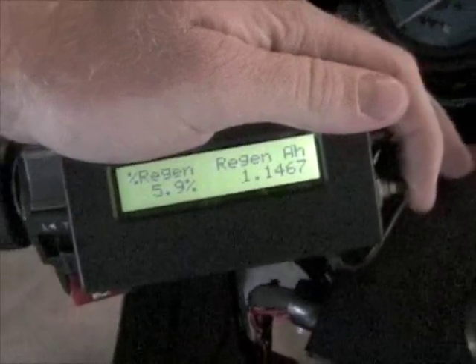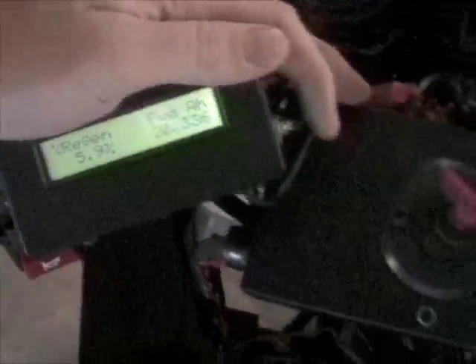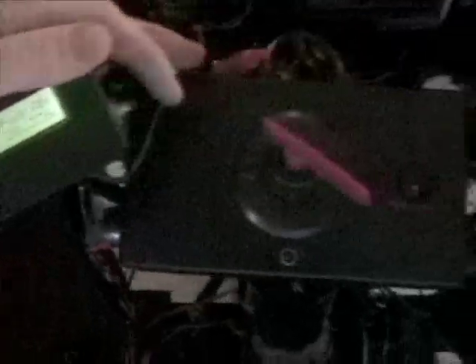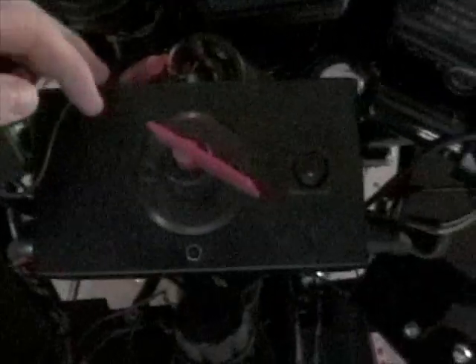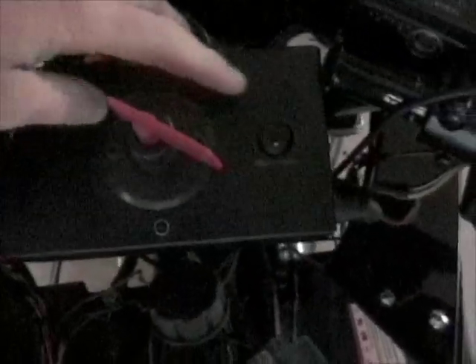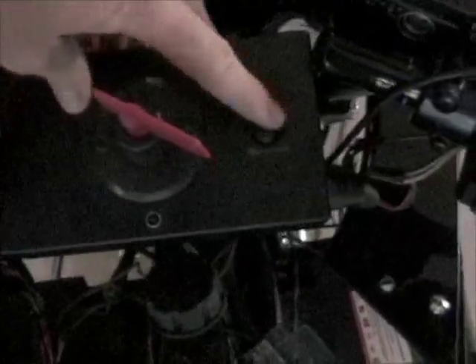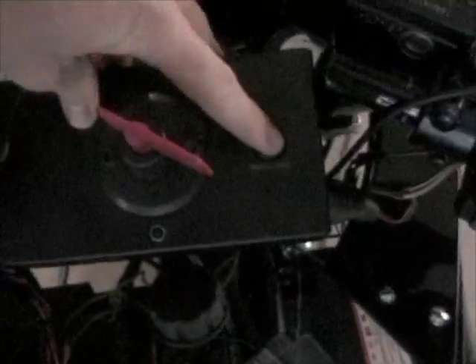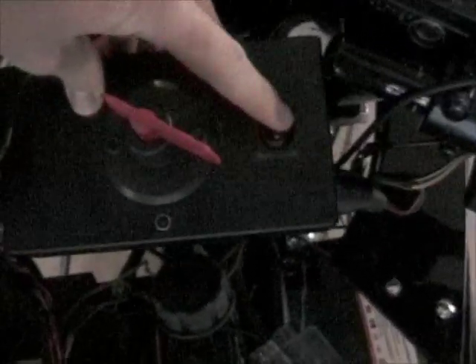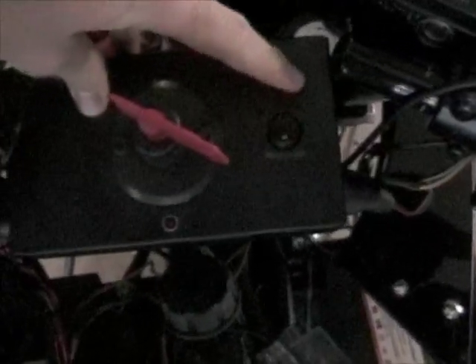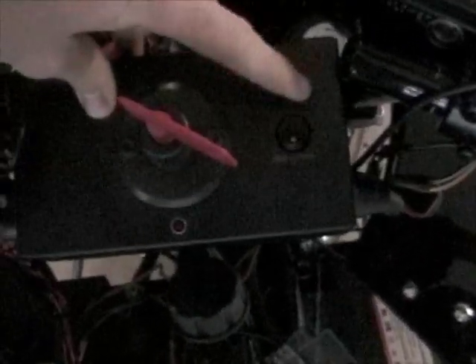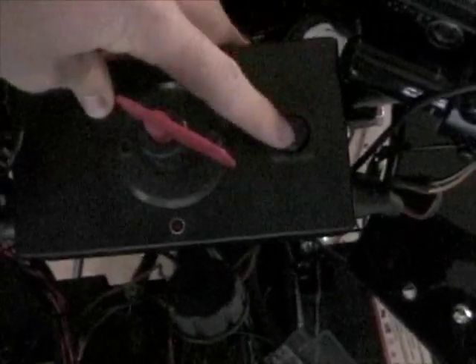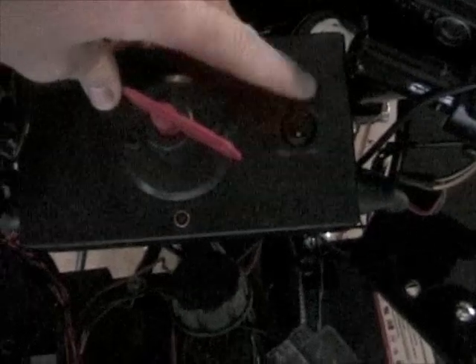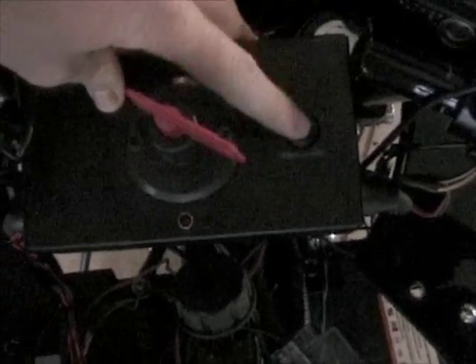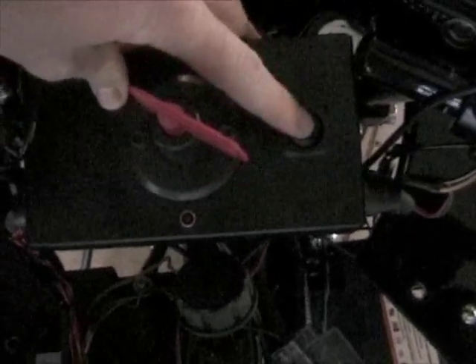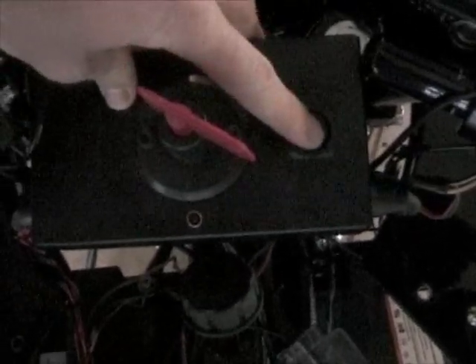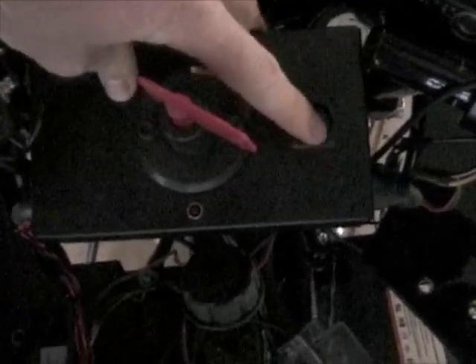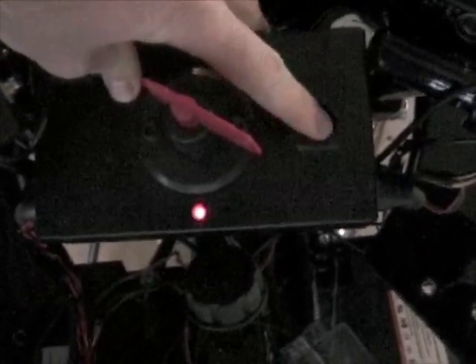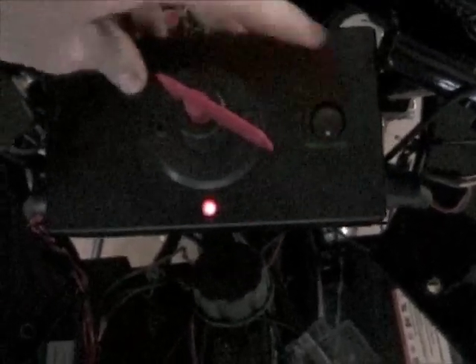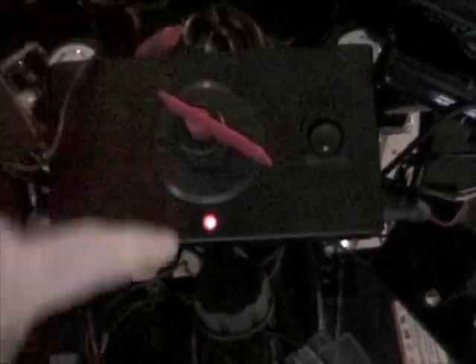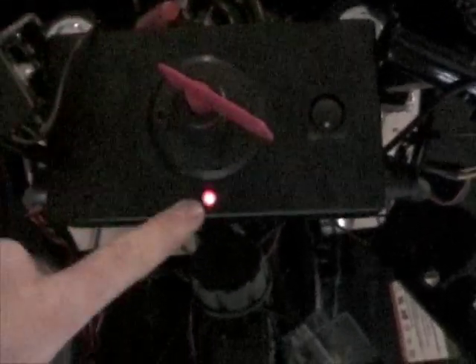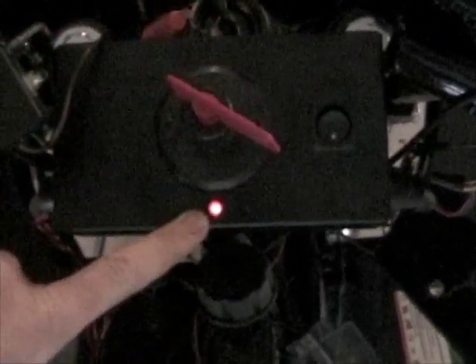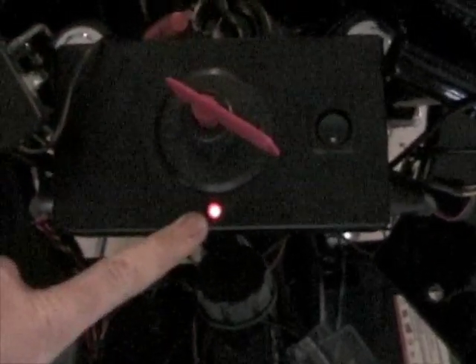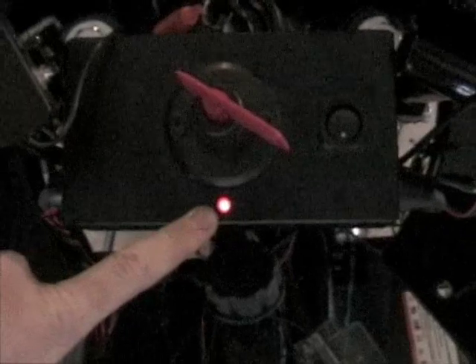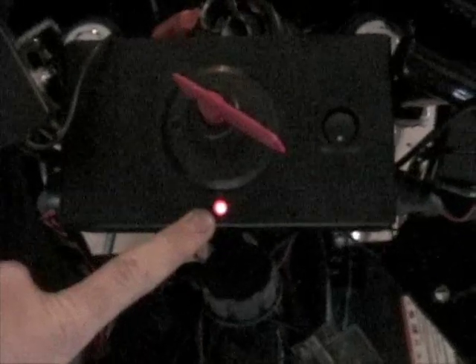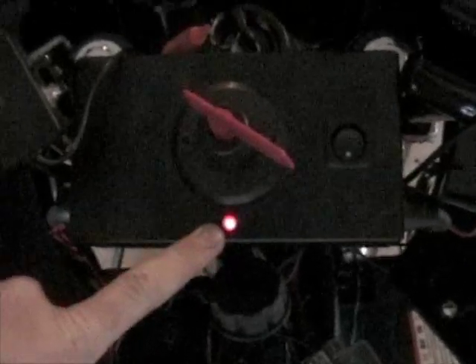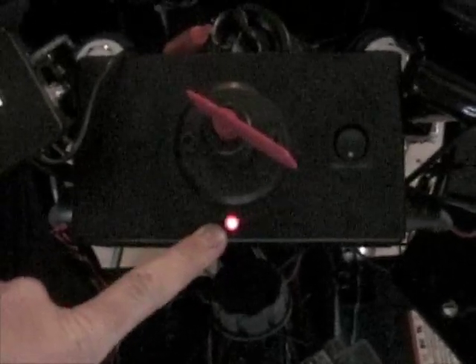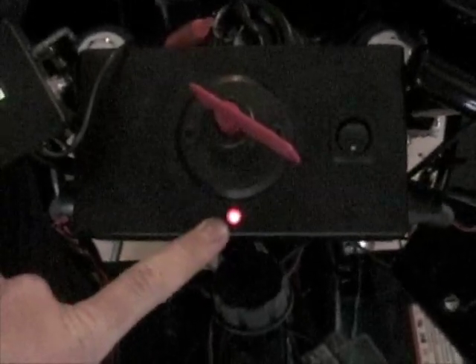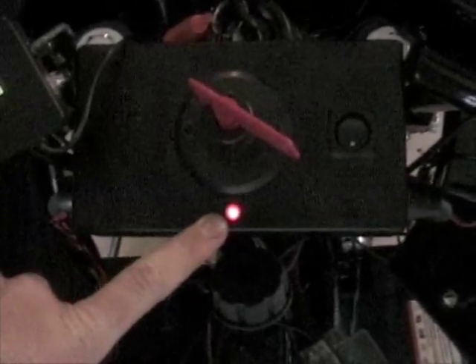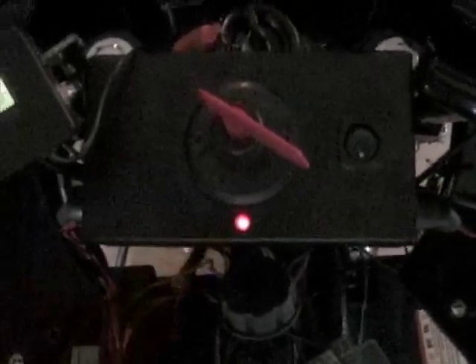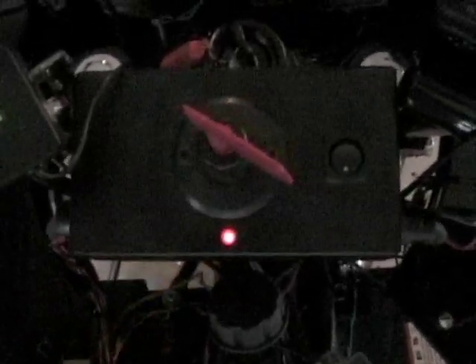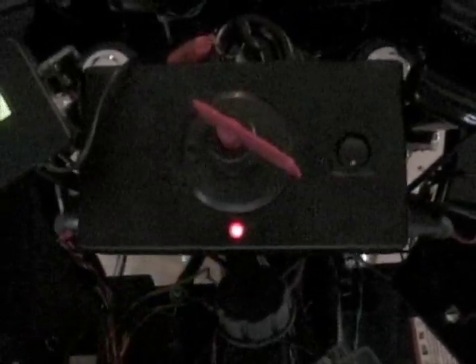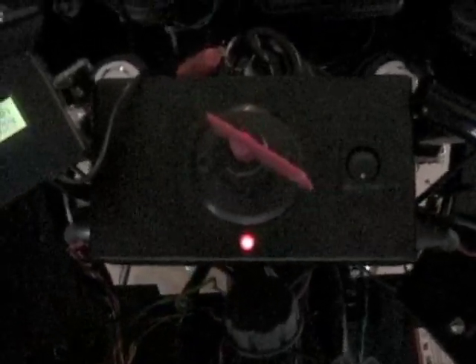On this same box, I put the controller switch, so this turns on the Kelly controller. And then this is the LED that's used for diagnostics — it flashes if there's an error, and there are codes for each of the different types of errors.